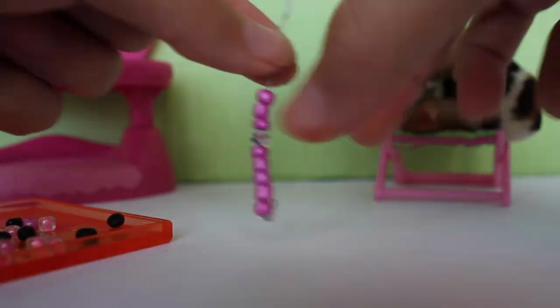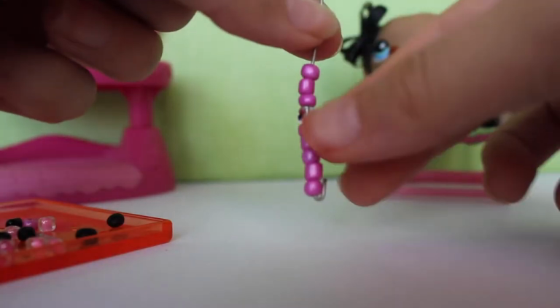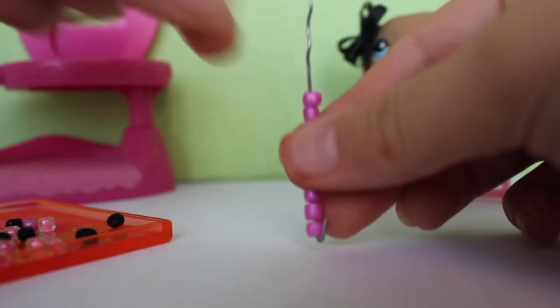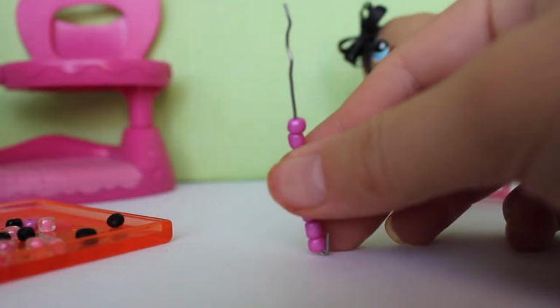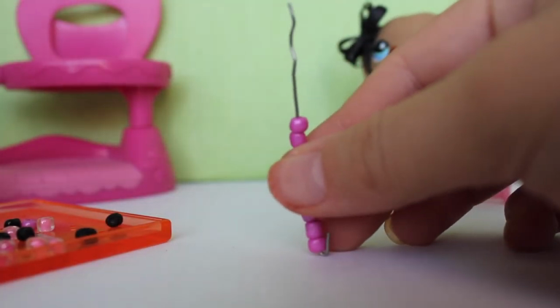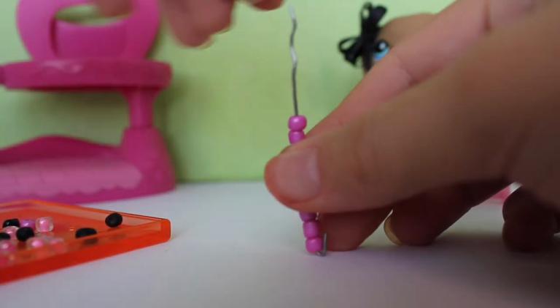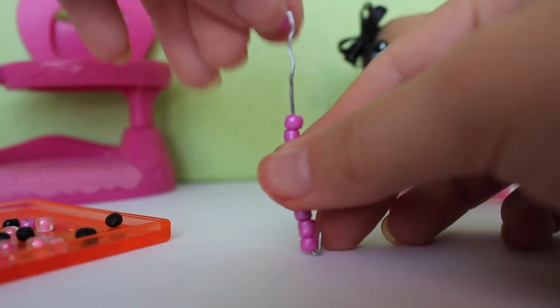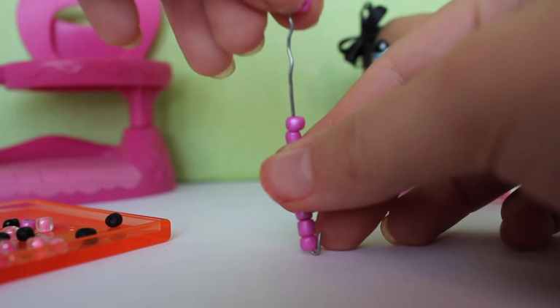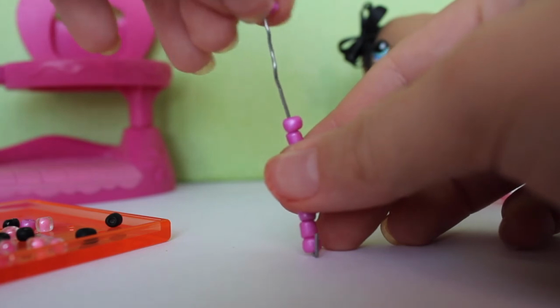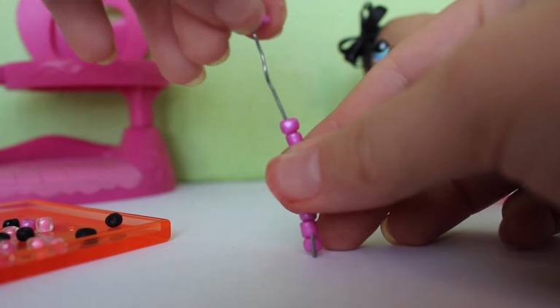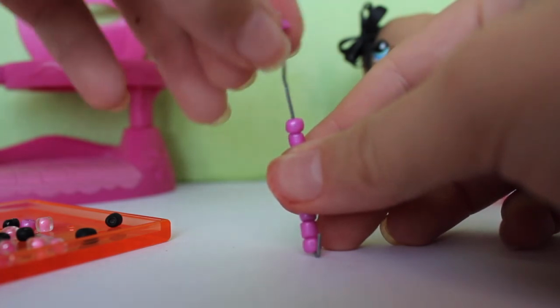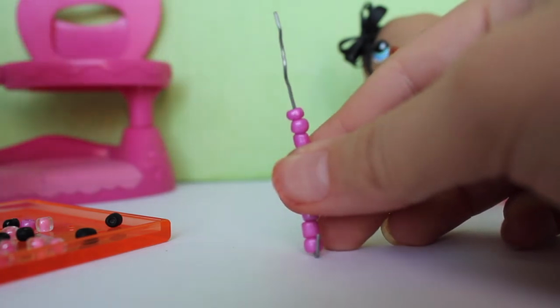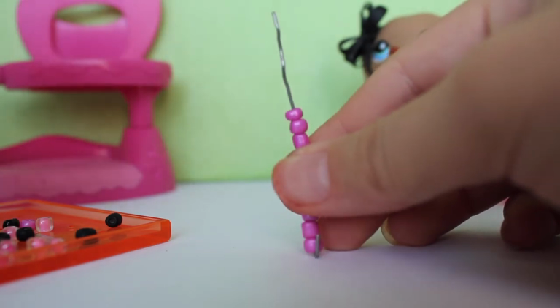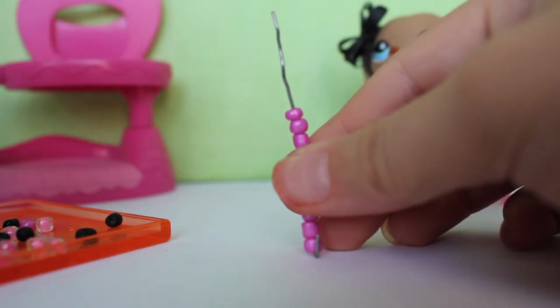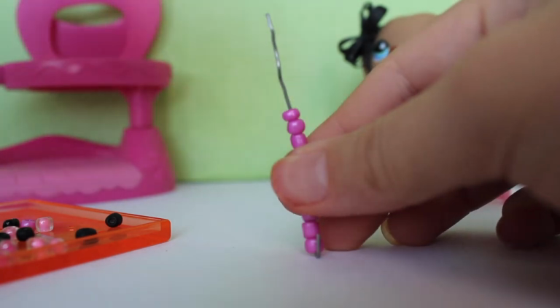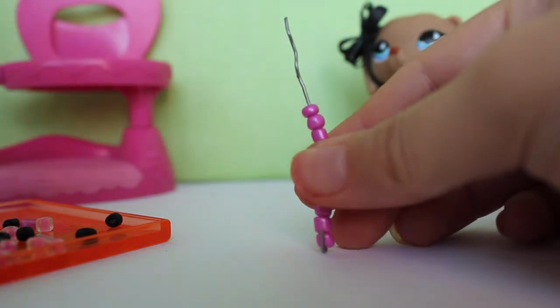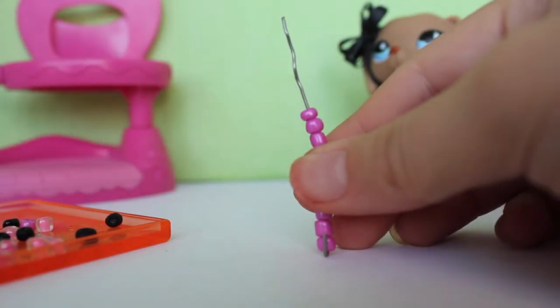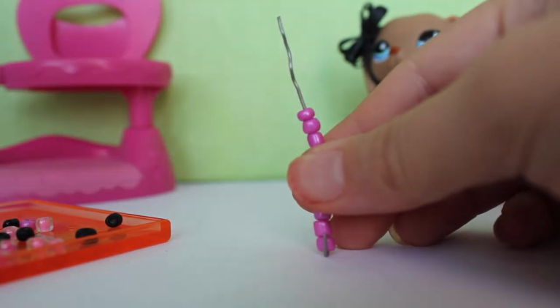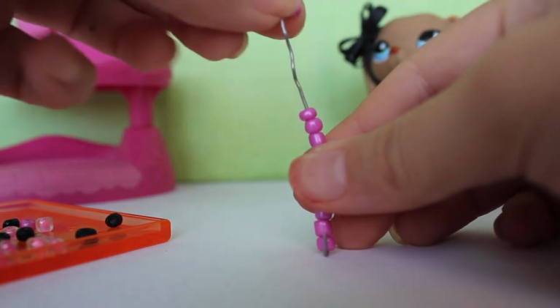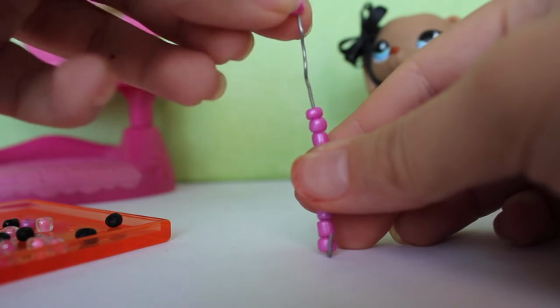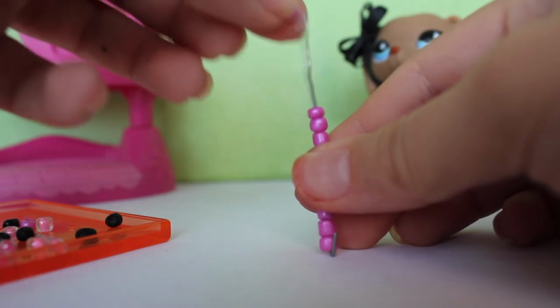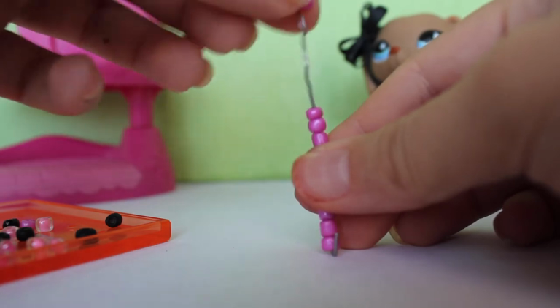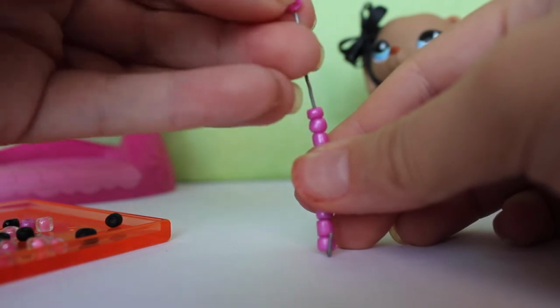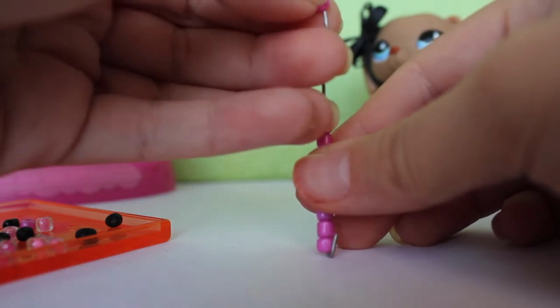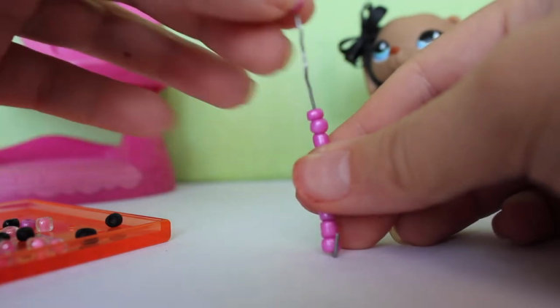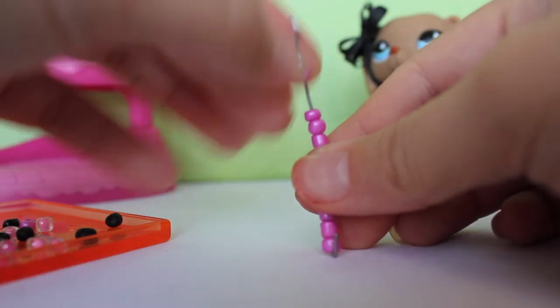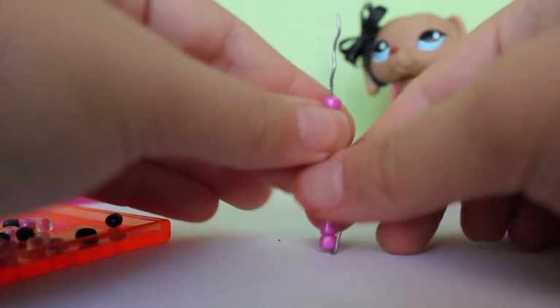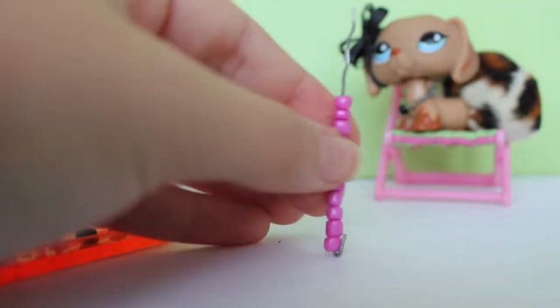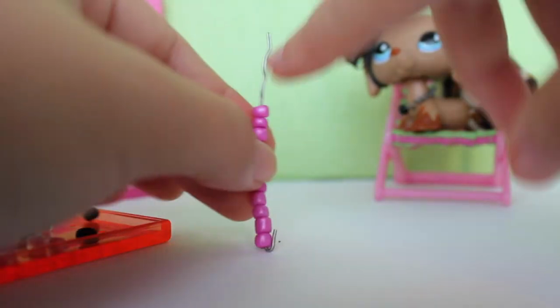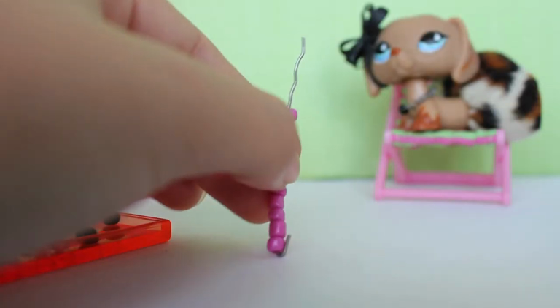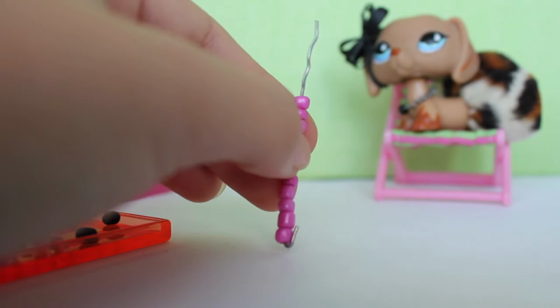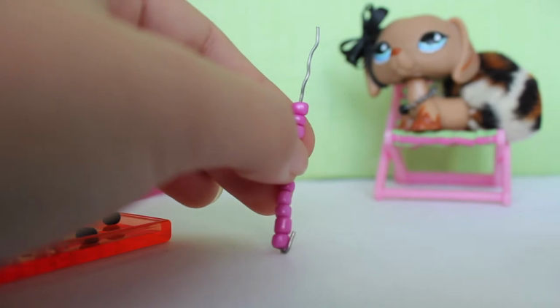Okay, so now we are going to fill in the other side and I'm just going to add two more beads. There we go, and one more. Now there's a bunch of wire left so I'm just going to cut some of it off.